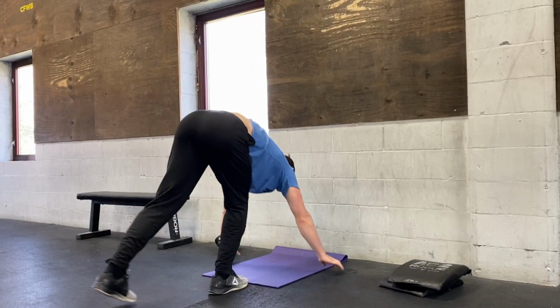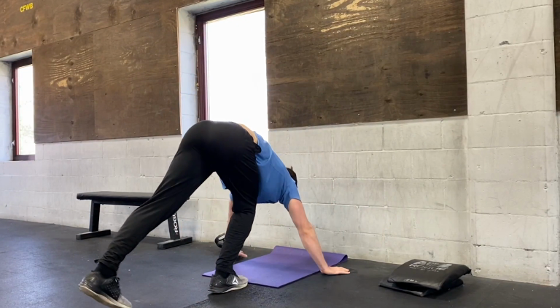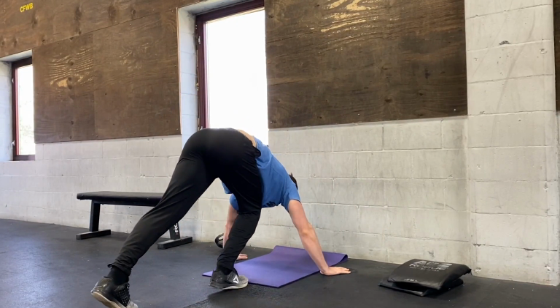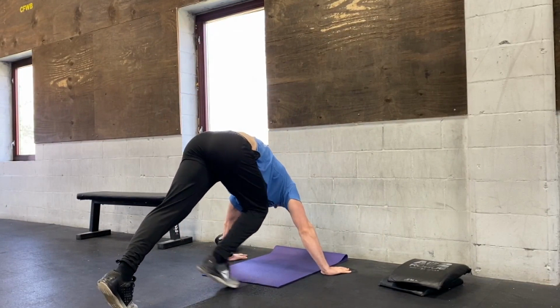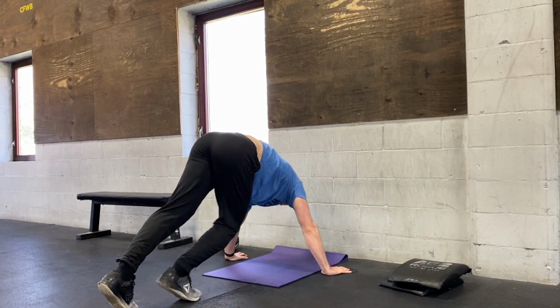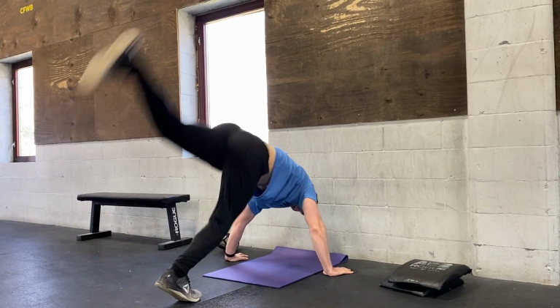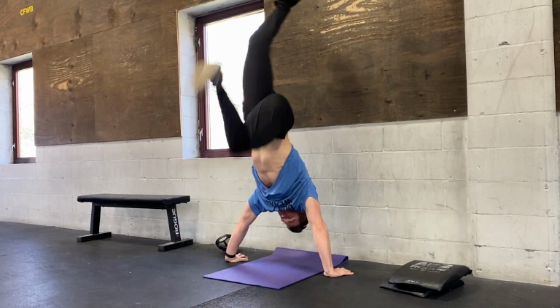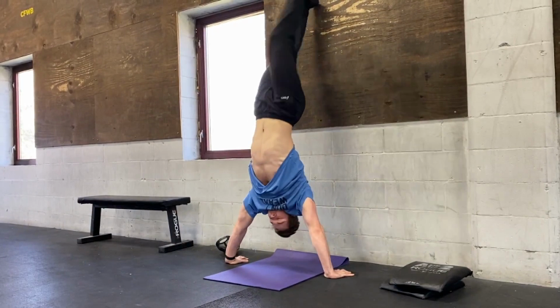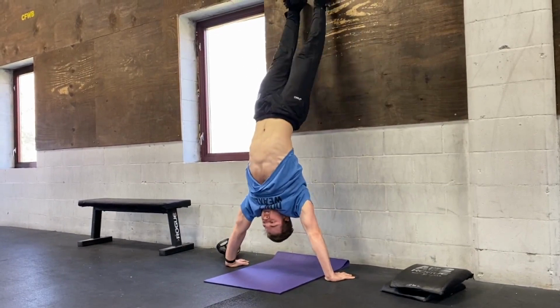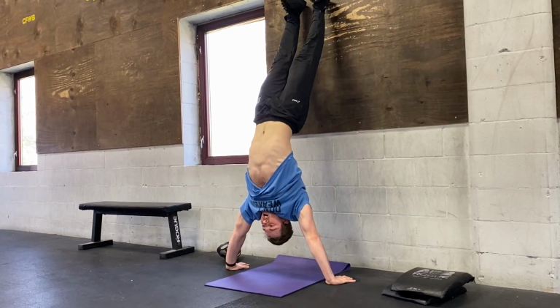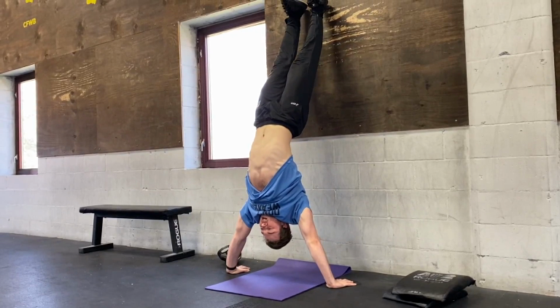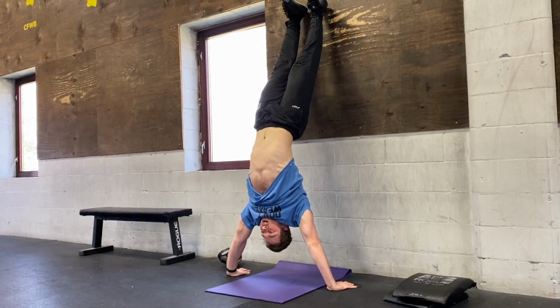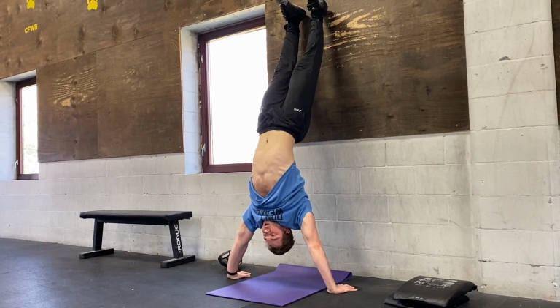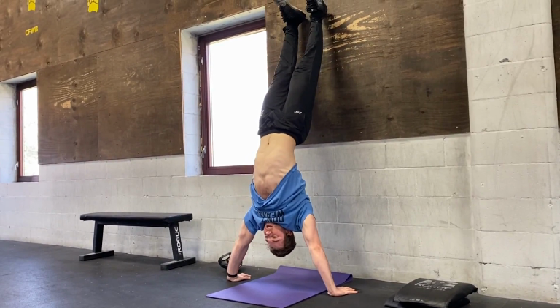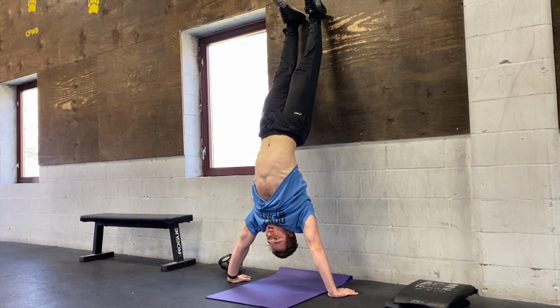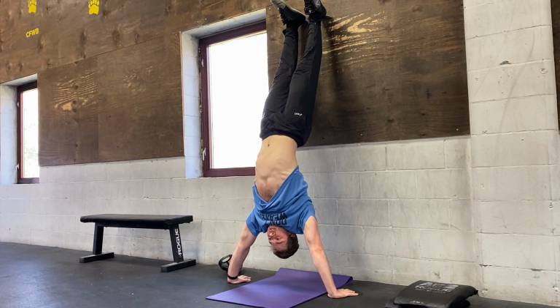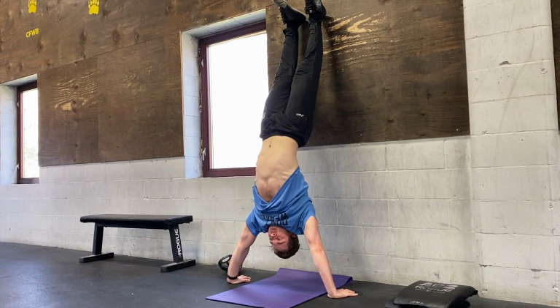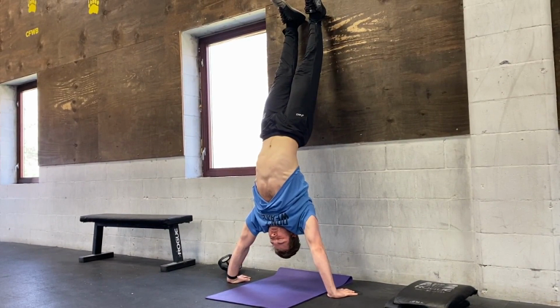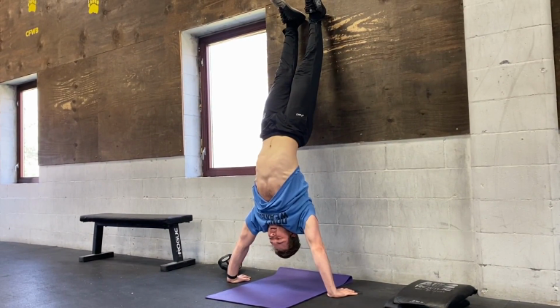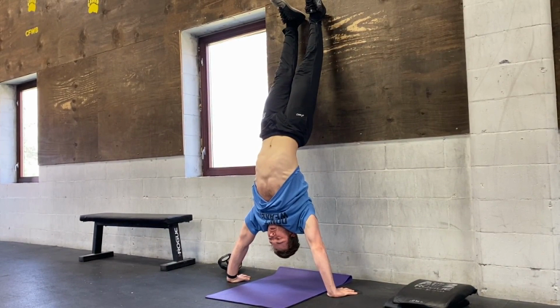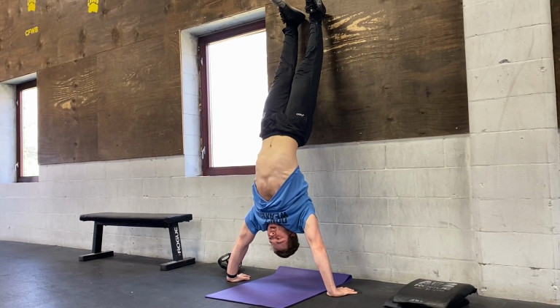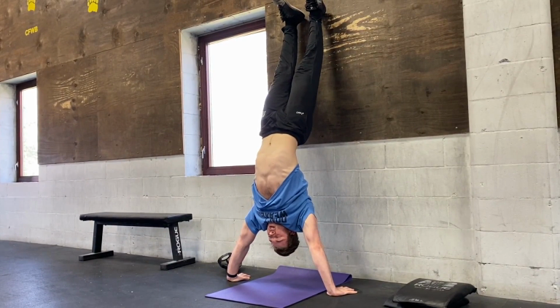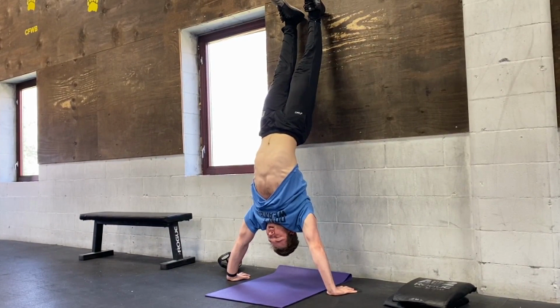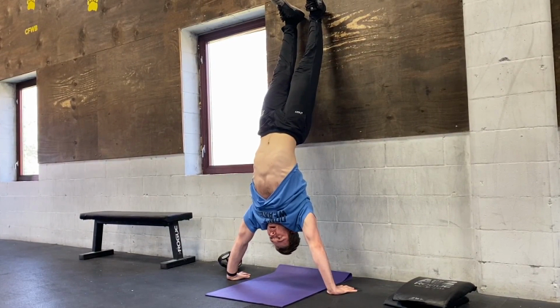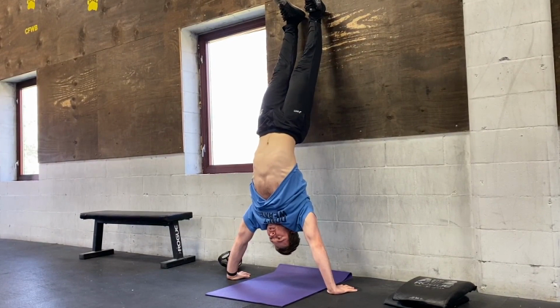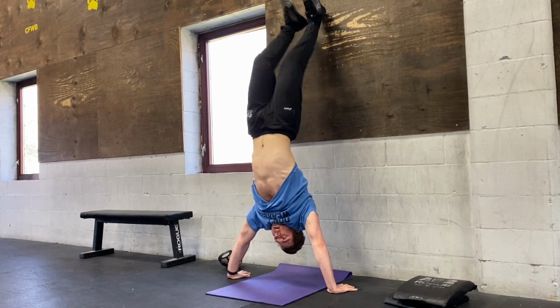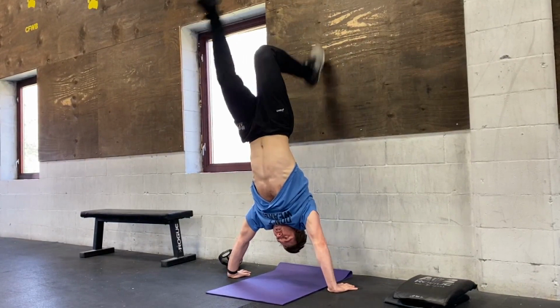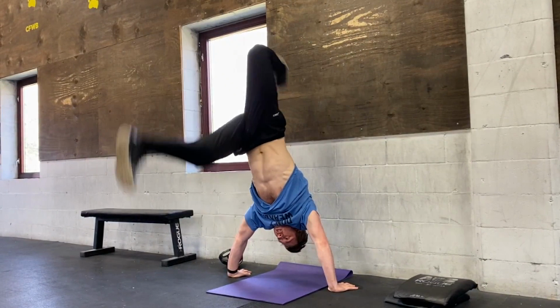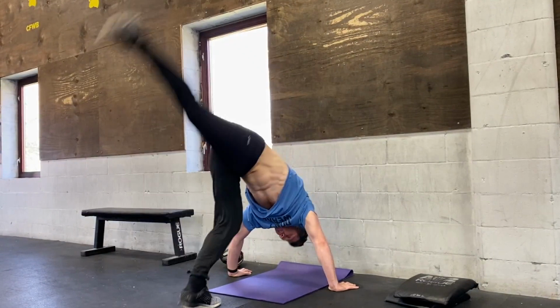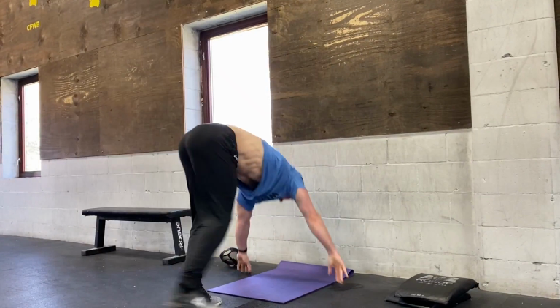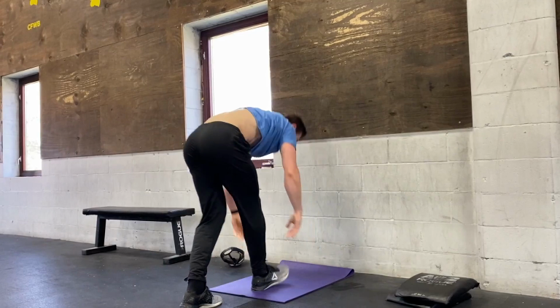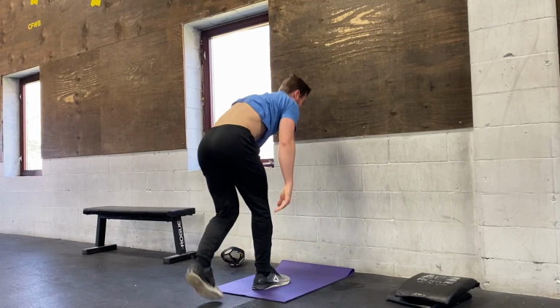And then finishing with that handstand hold — just staying up tall and holding for the most amount of time that we can. Come down, shake out, kick back up.